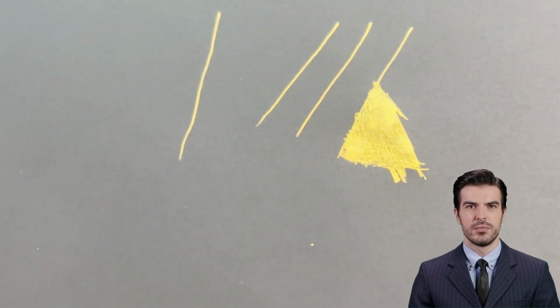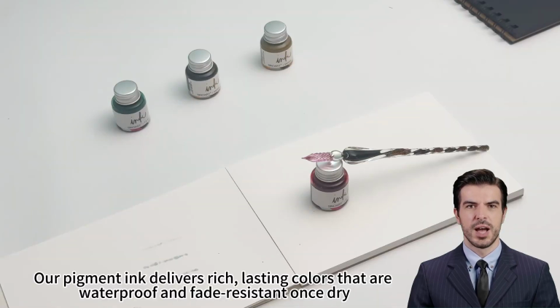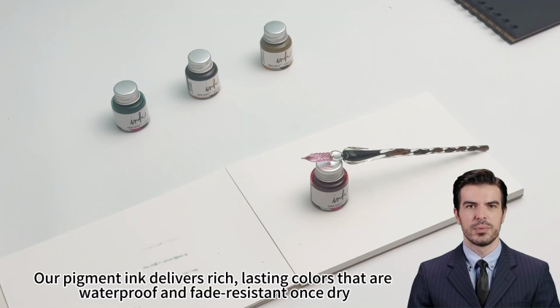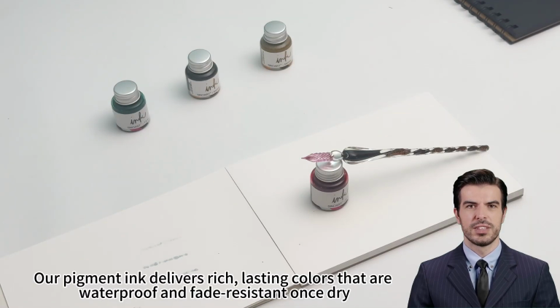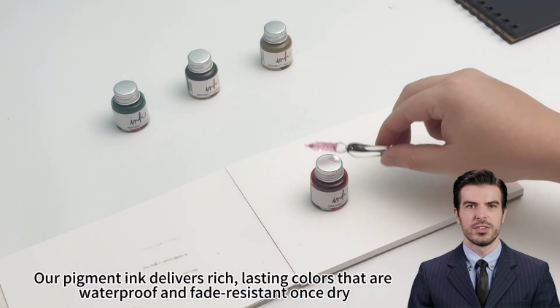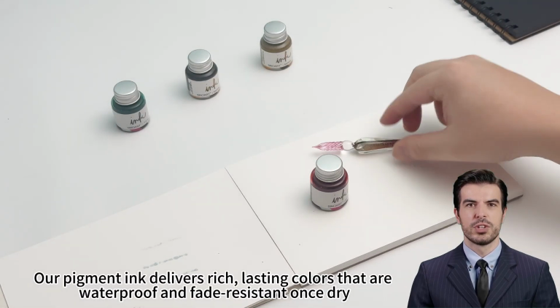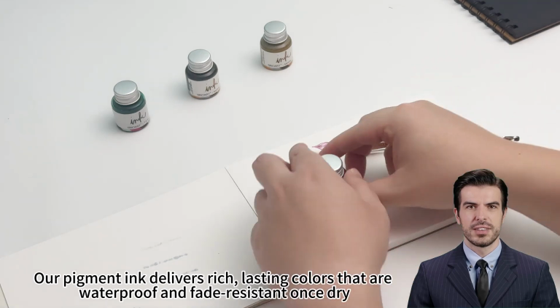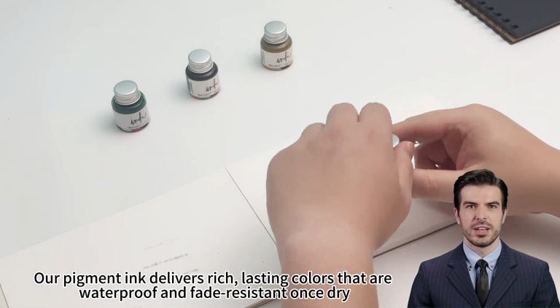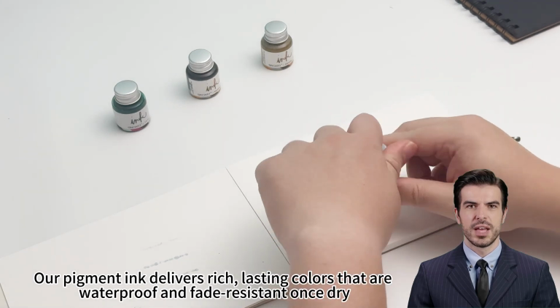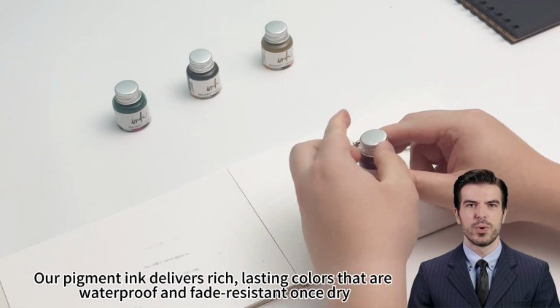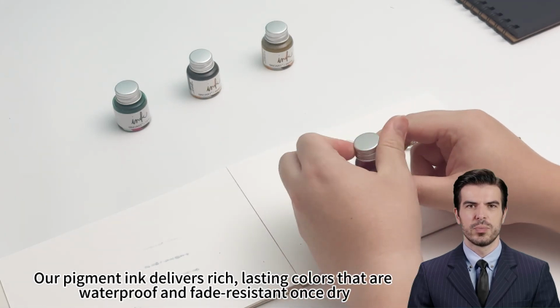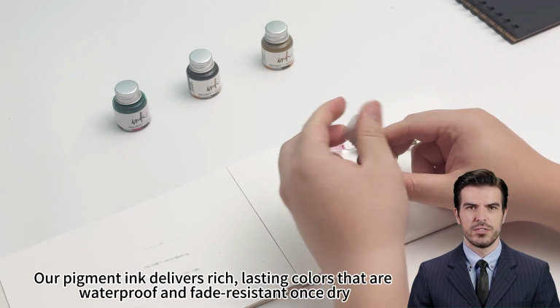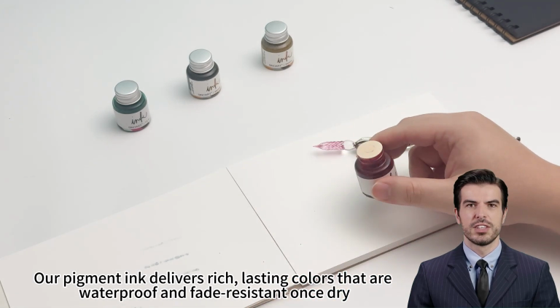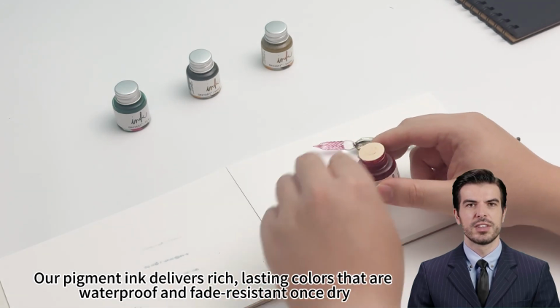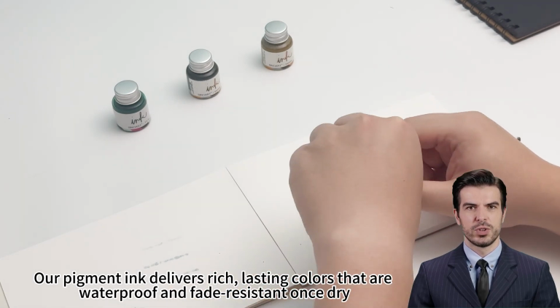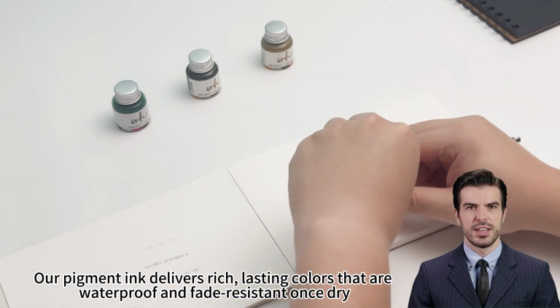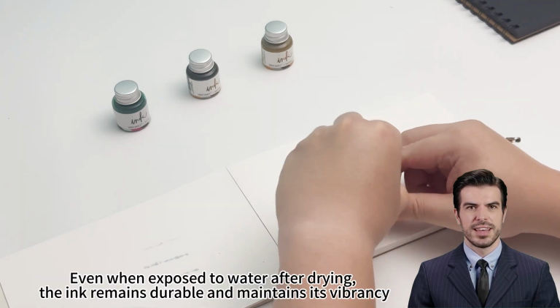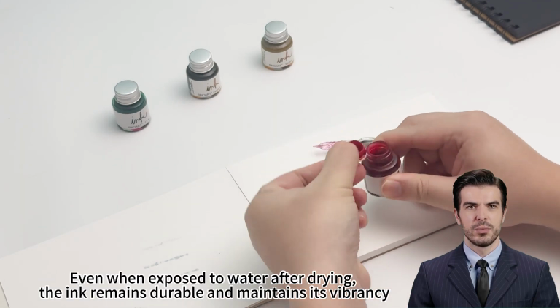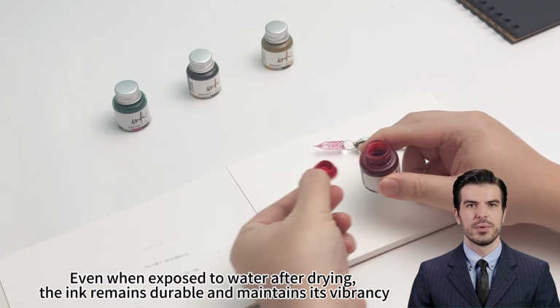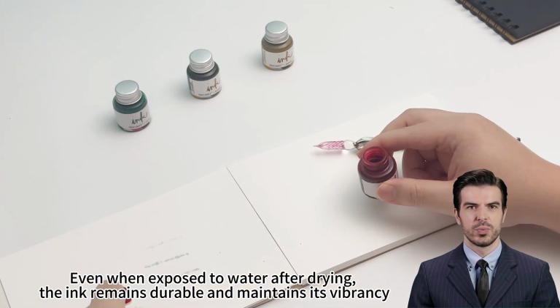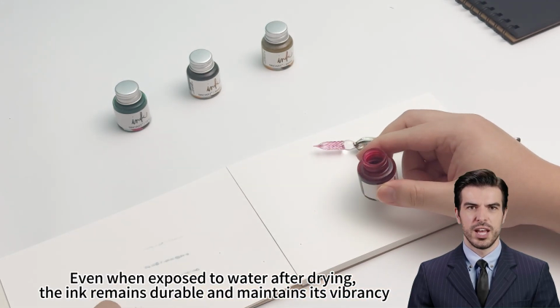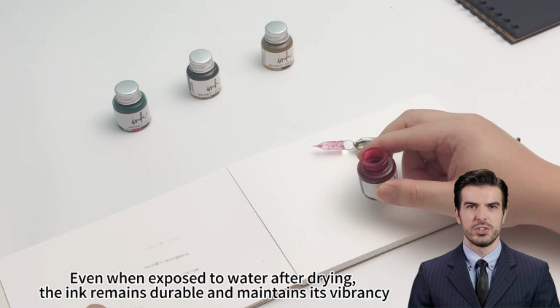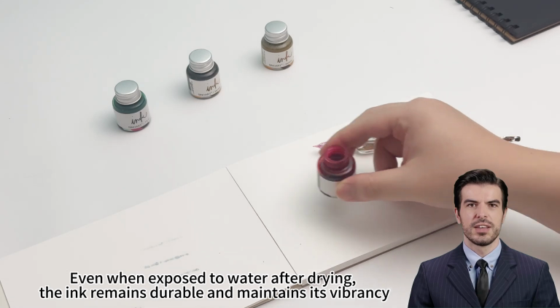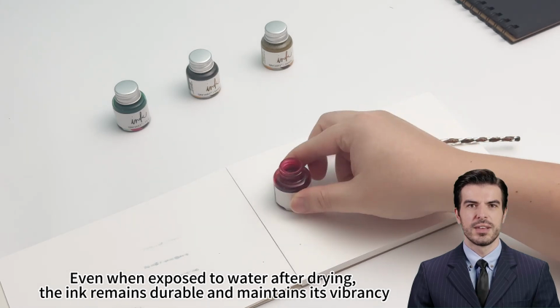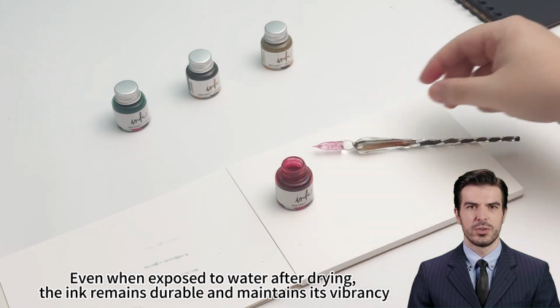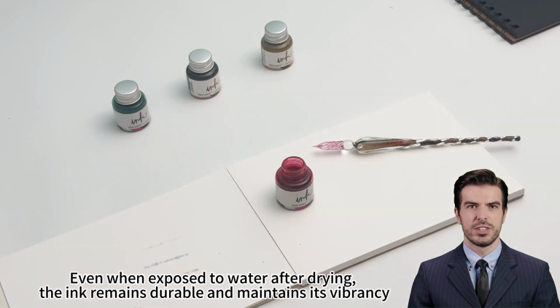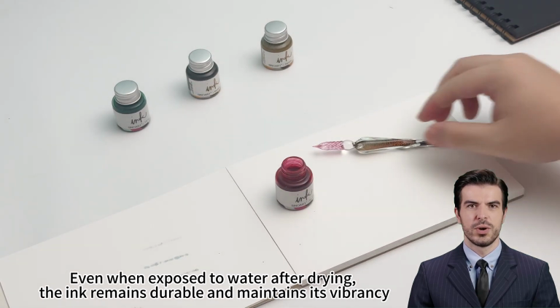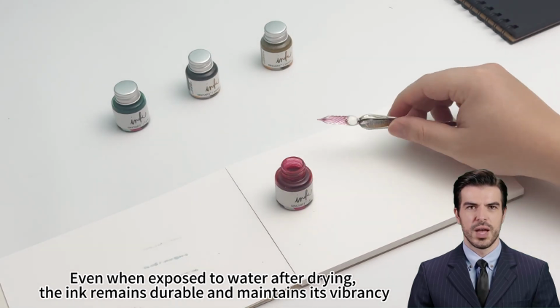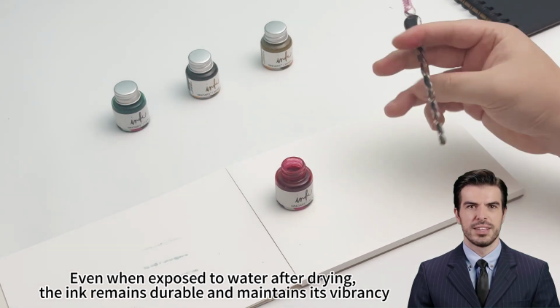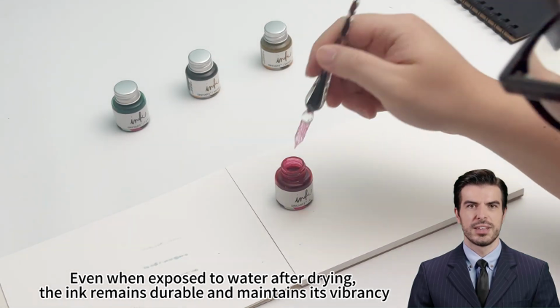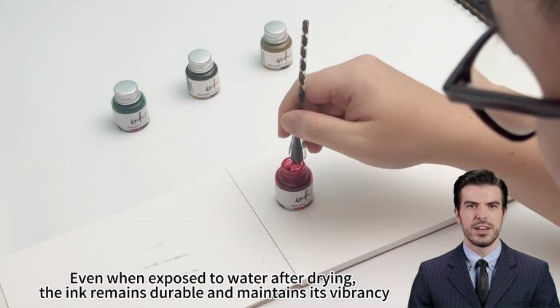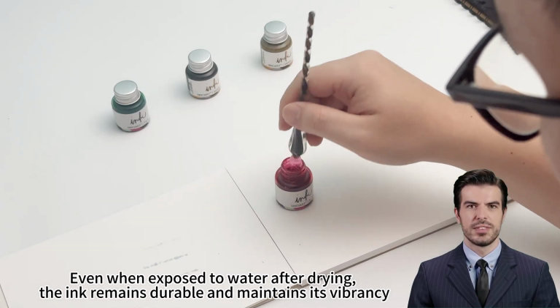Our Pigment Ink delivers rich, lasting colors that are waterproof and fade-resistant once dry. Even when exposed to water after drying, the ink remains durable and maintains its vibrancy.